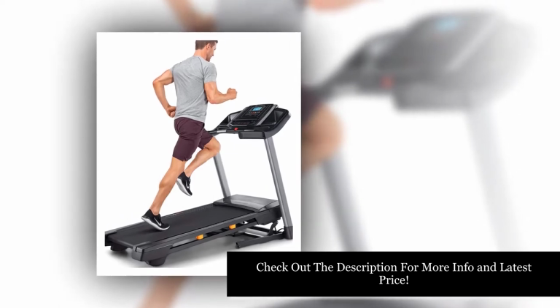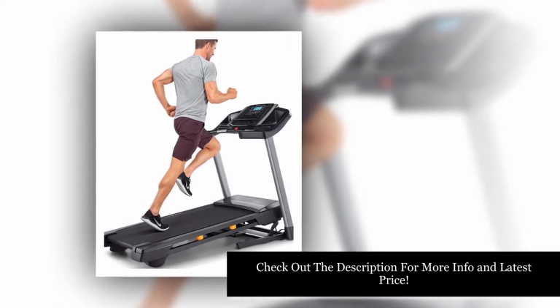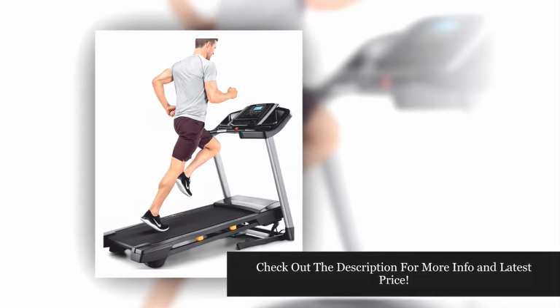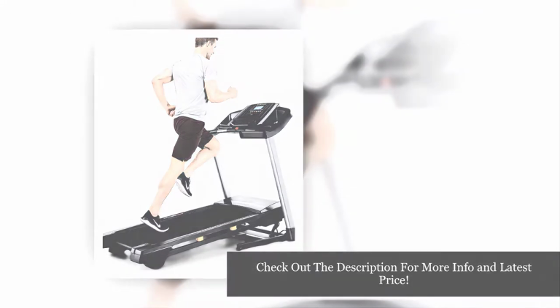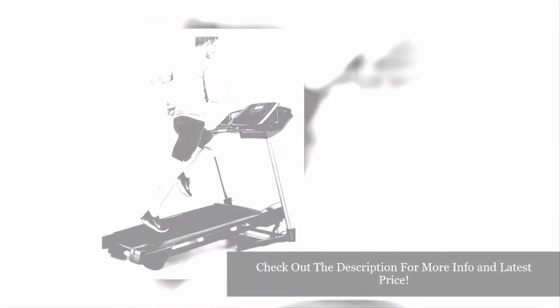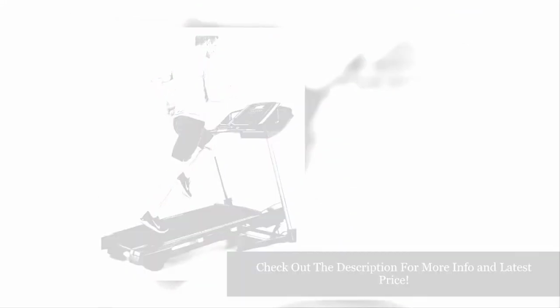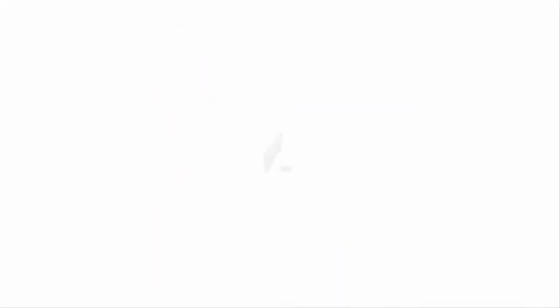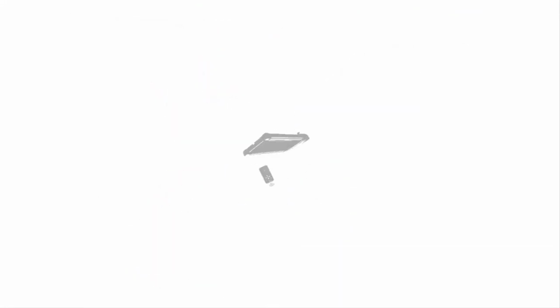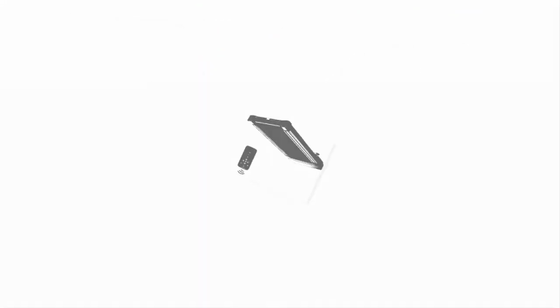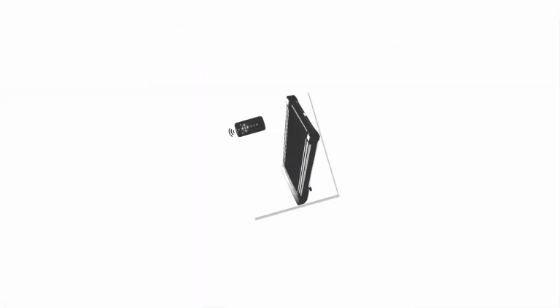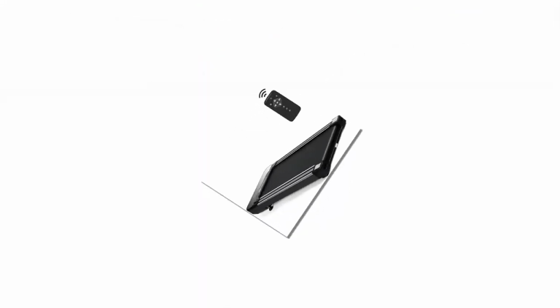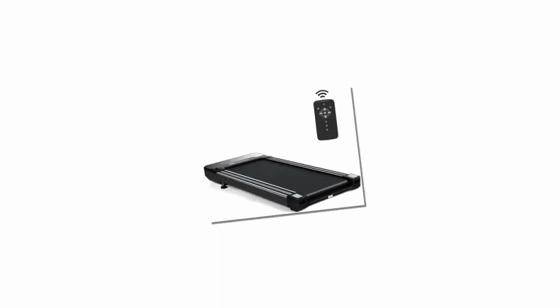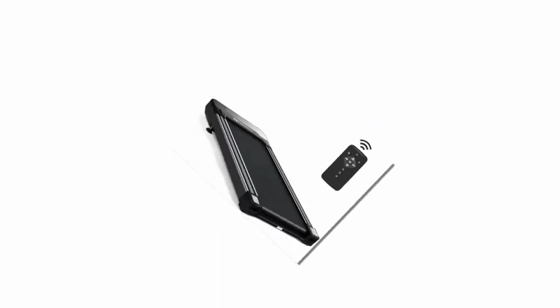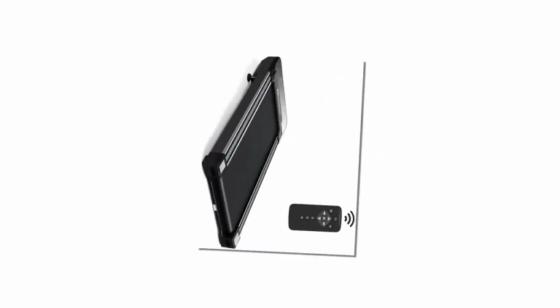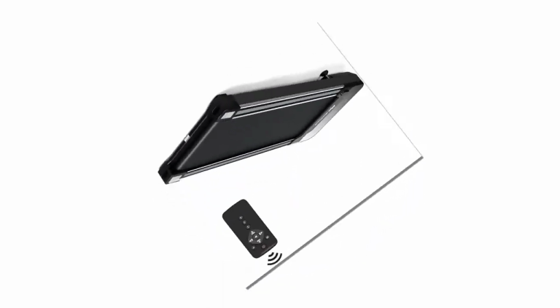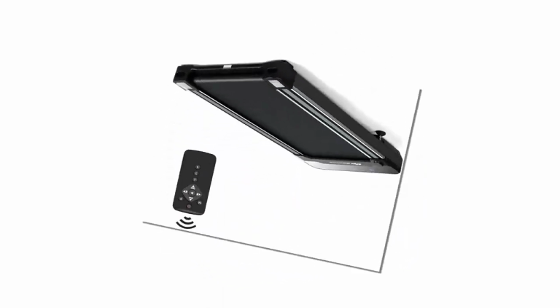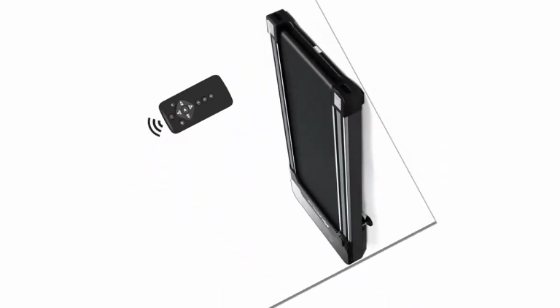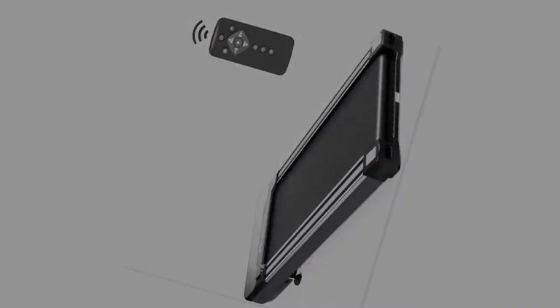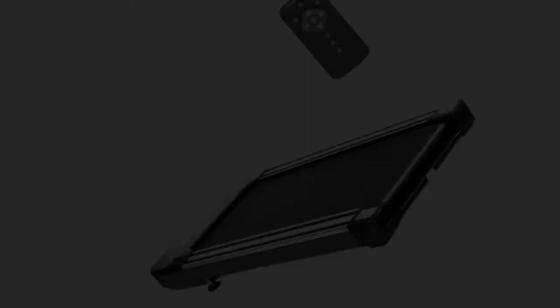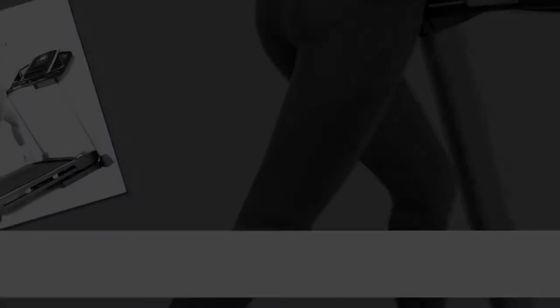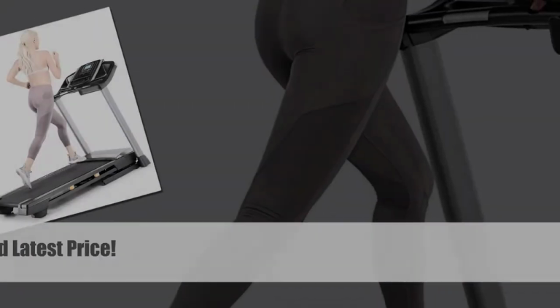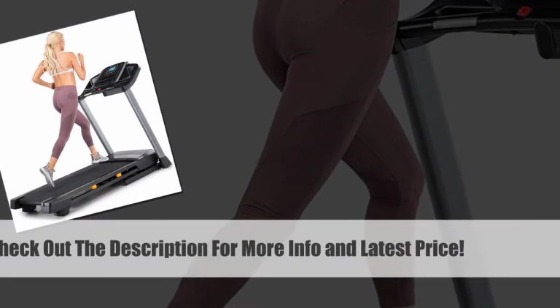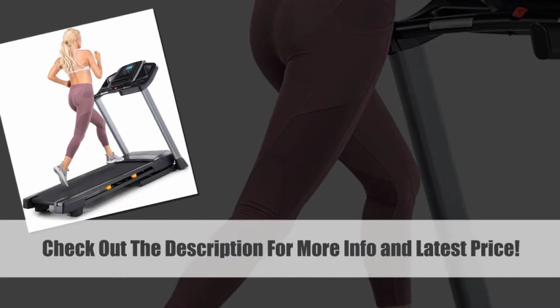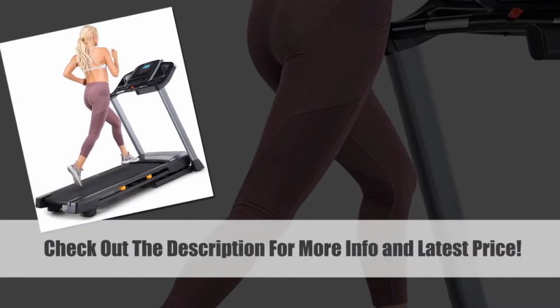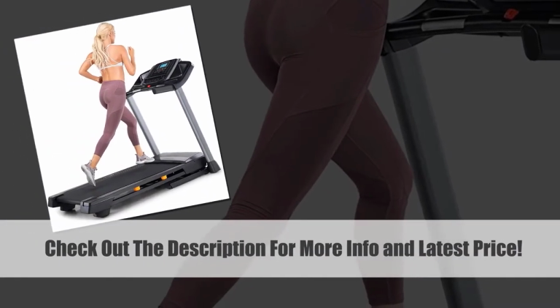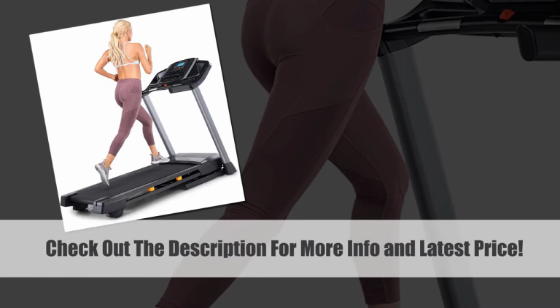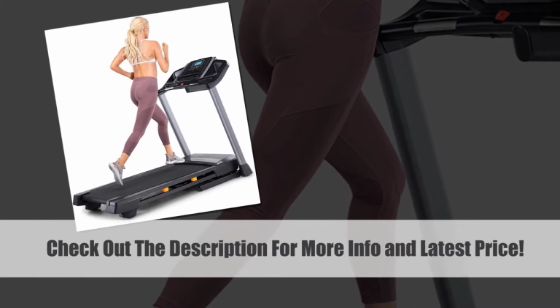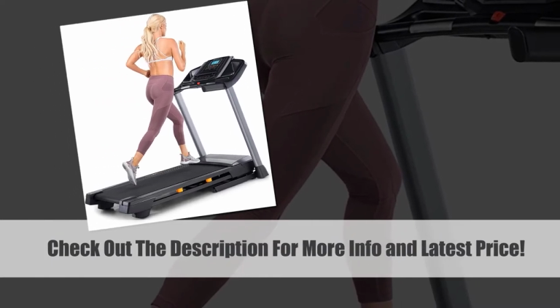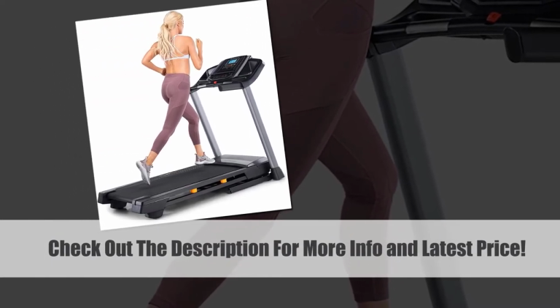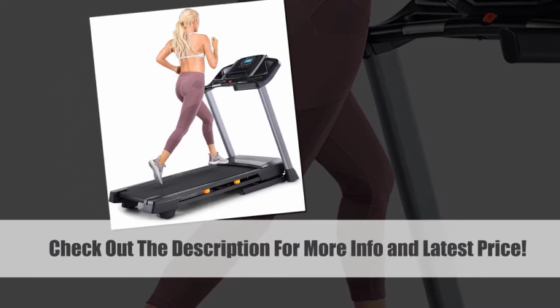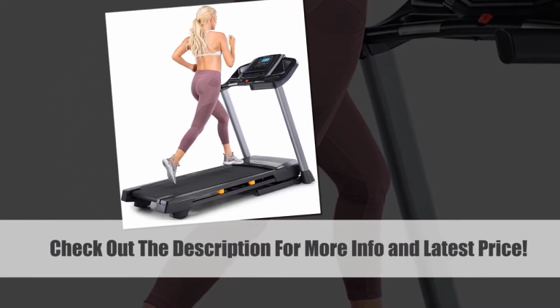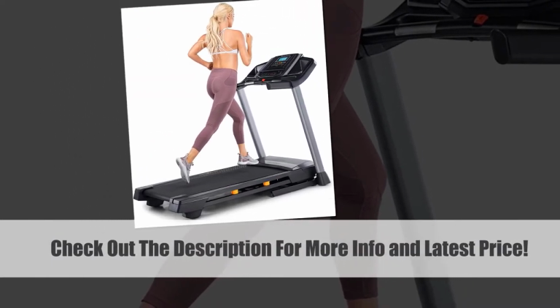A treadmill will include all of the exercises and the comfort of your home, whether you are running, walking, or just want to do any additional steps. The increase in at-home gyms has prompted many individuals to search for equipment to carry to their homes for exercise.